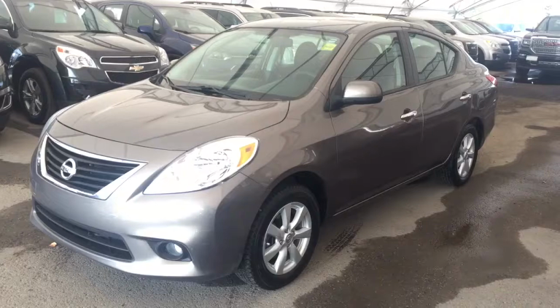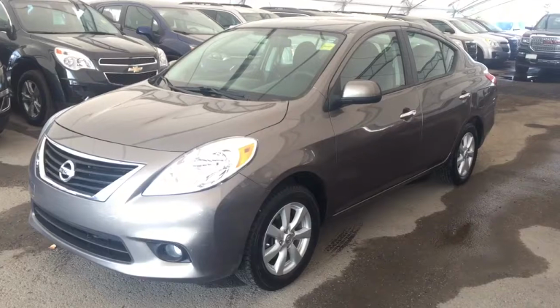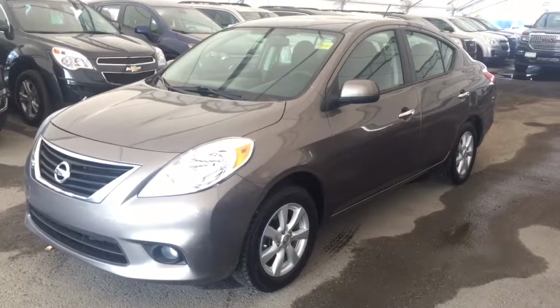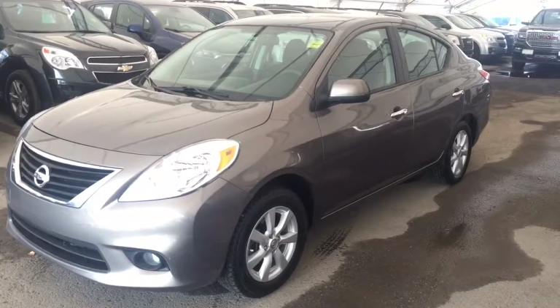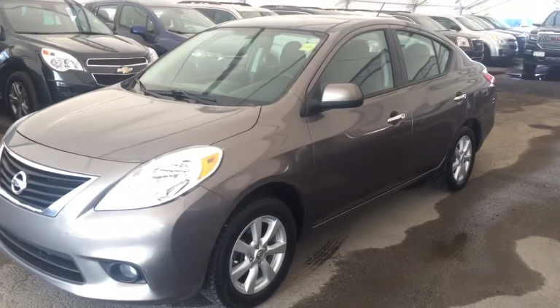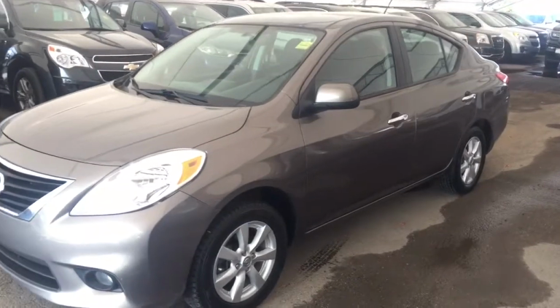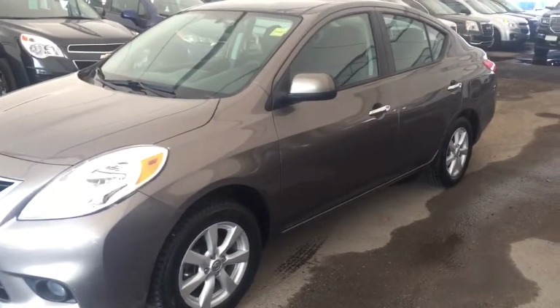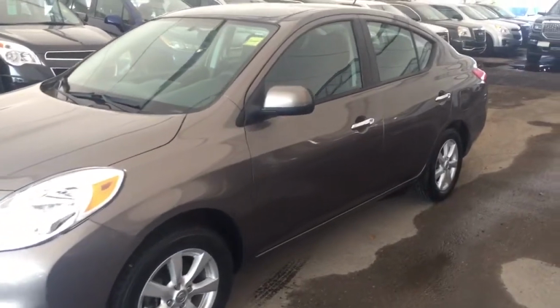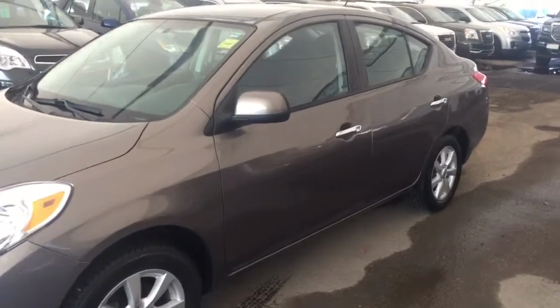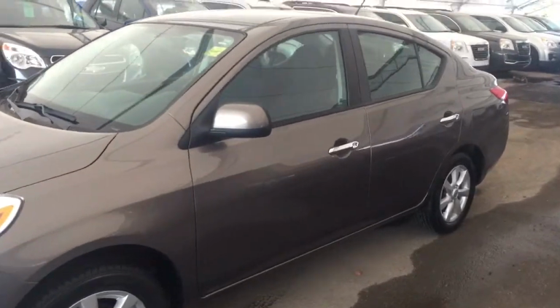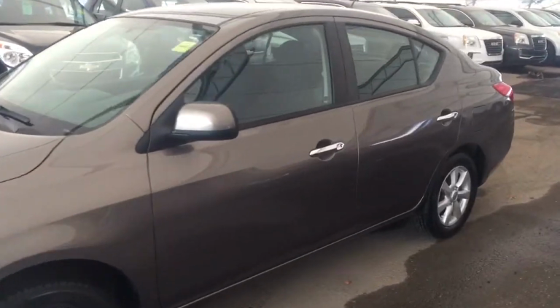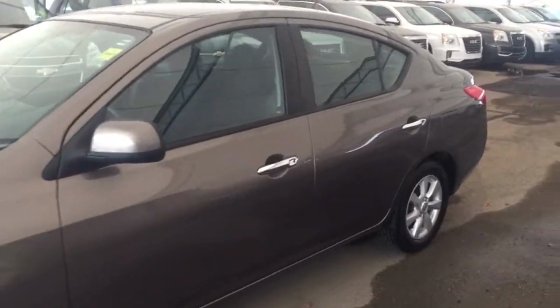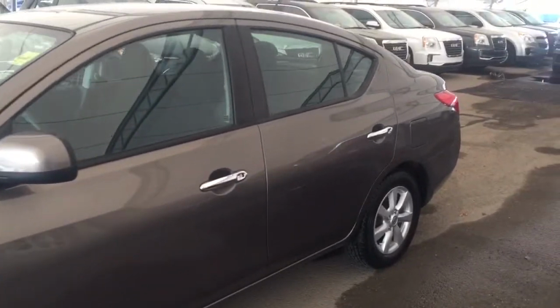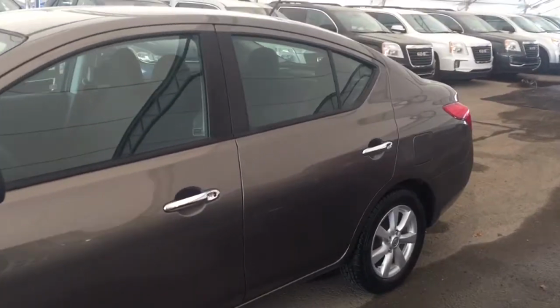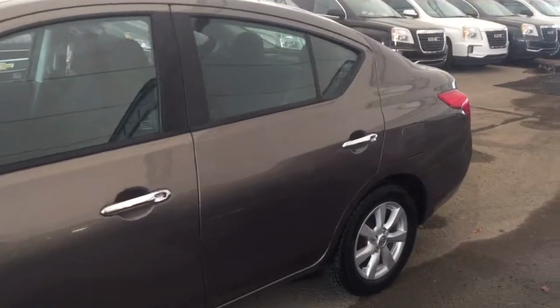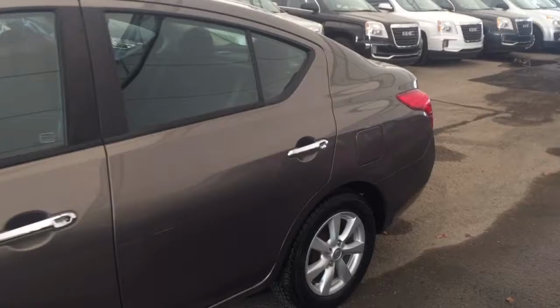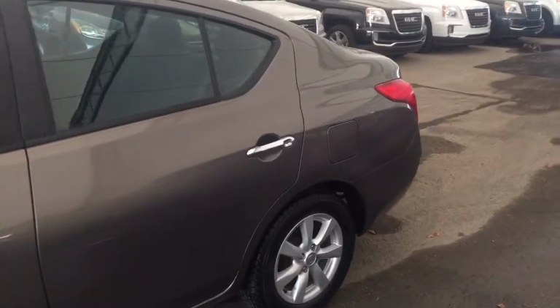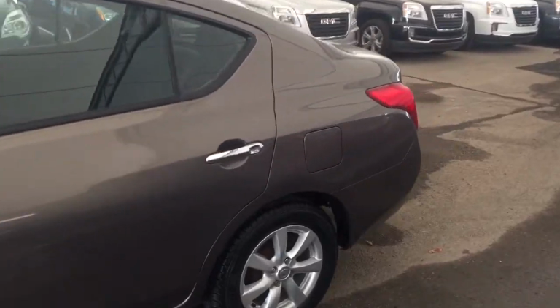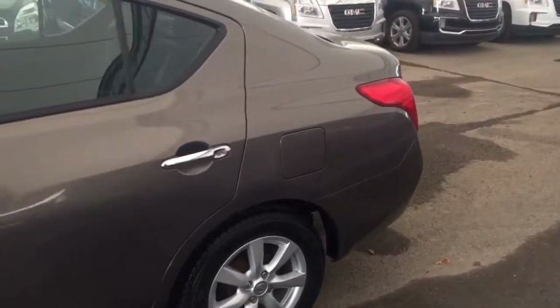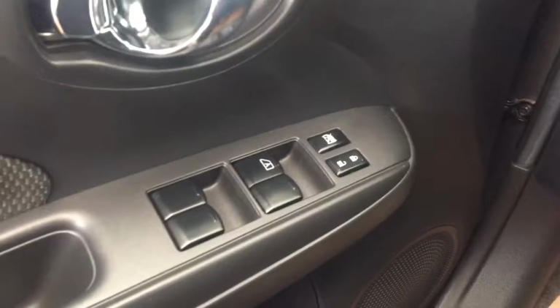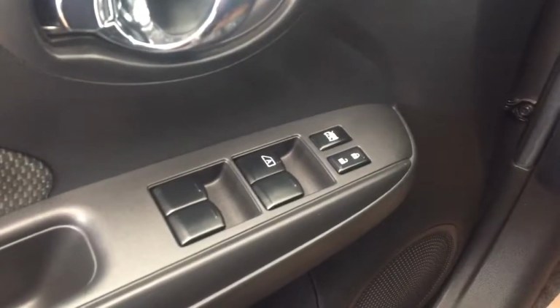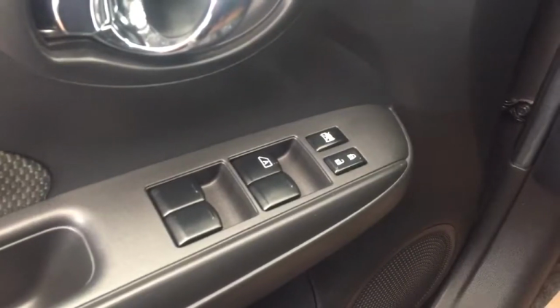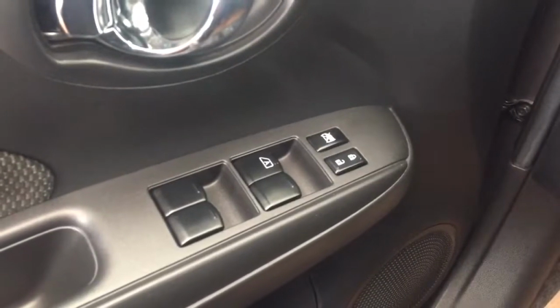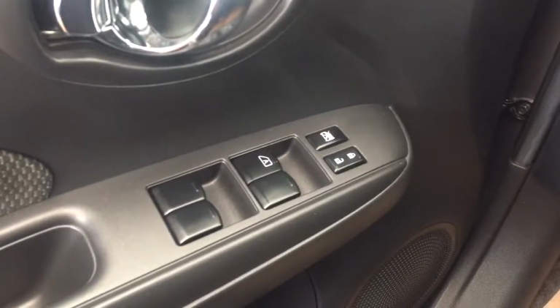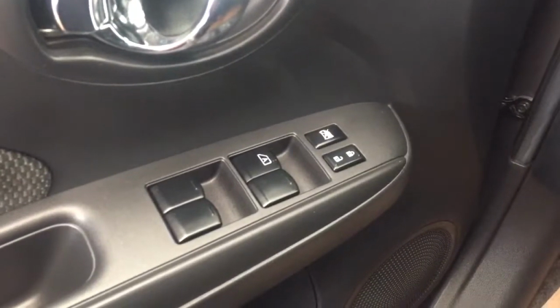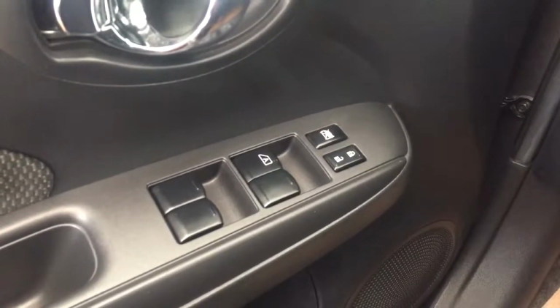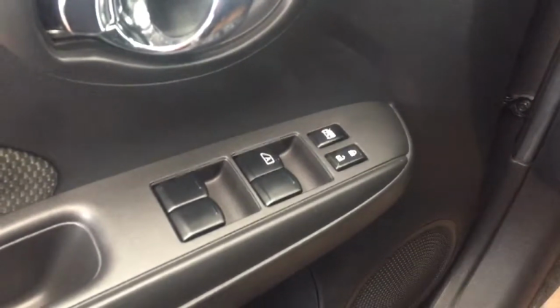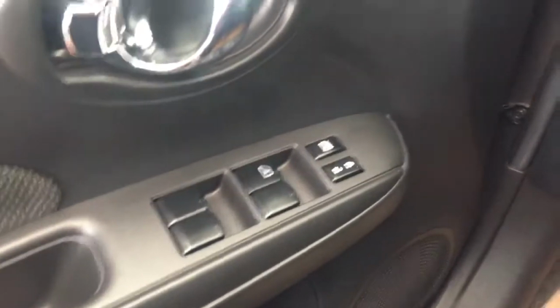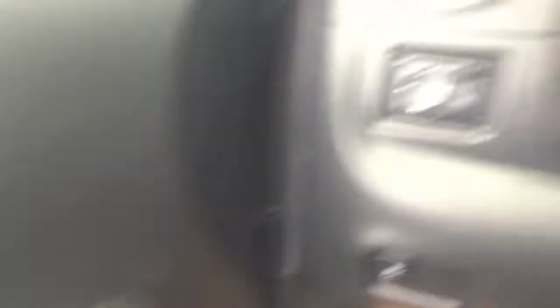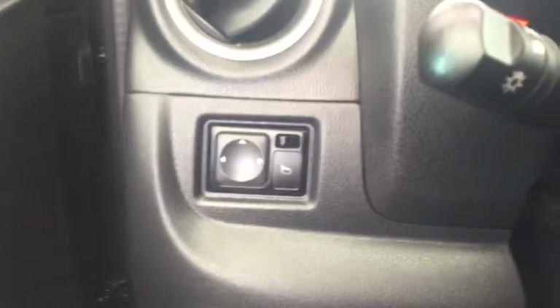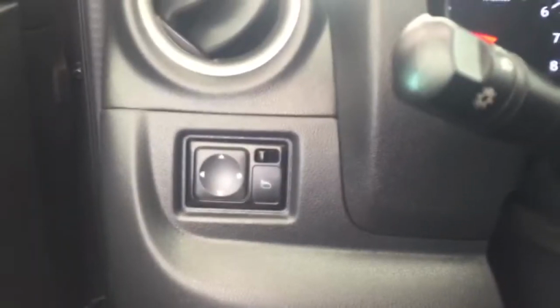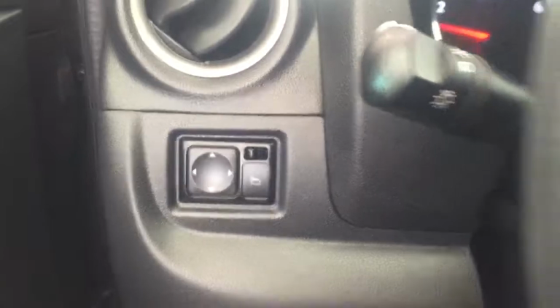Welcome to Davis Chevrolet. This is a pre-owned 2012 Nissan Versa in the color gray. Some features include power windows, power locks, power mirrors.